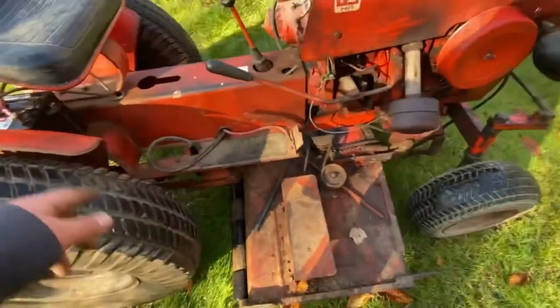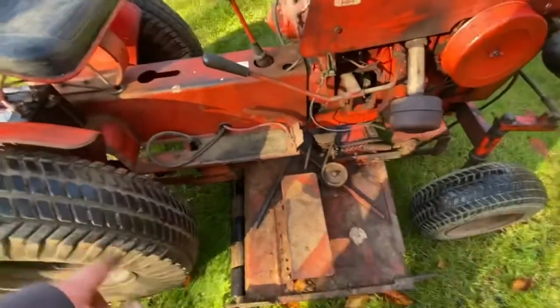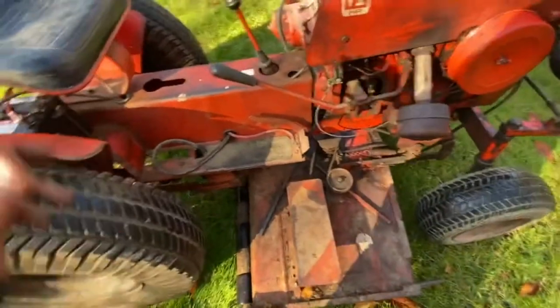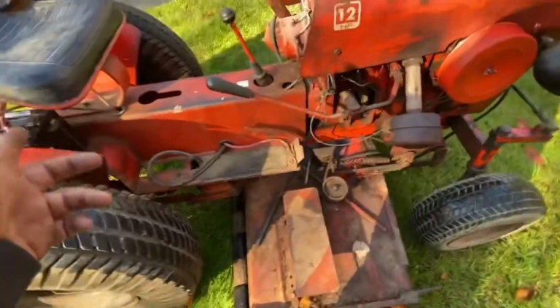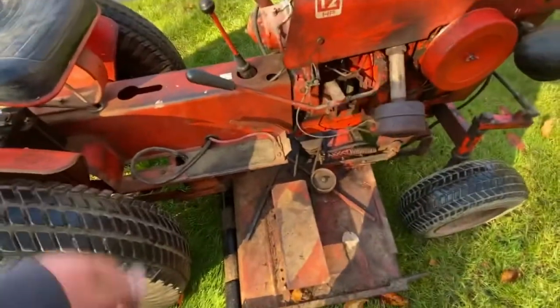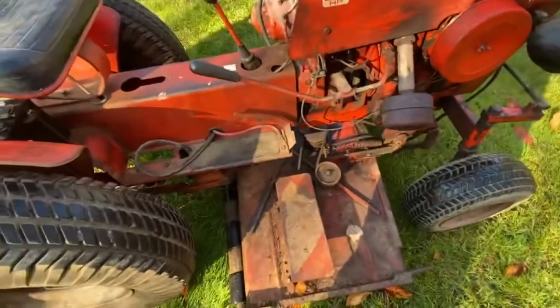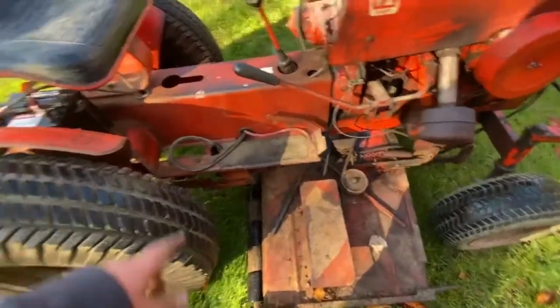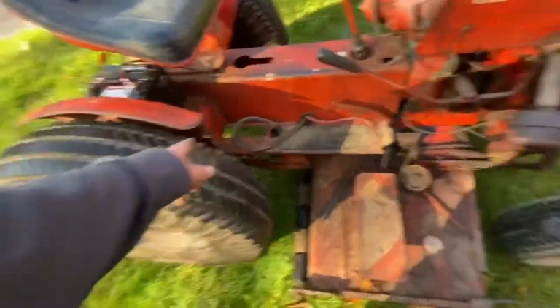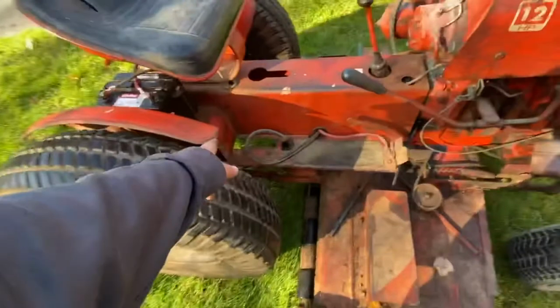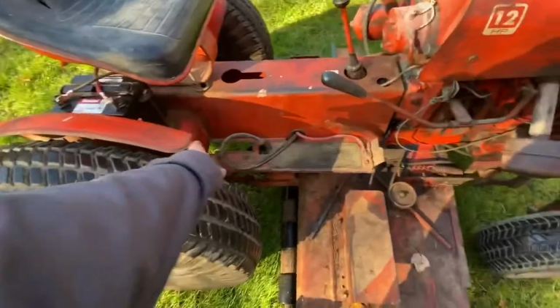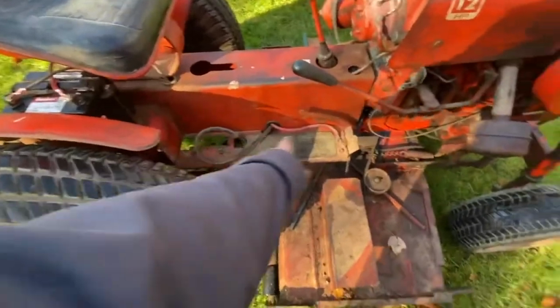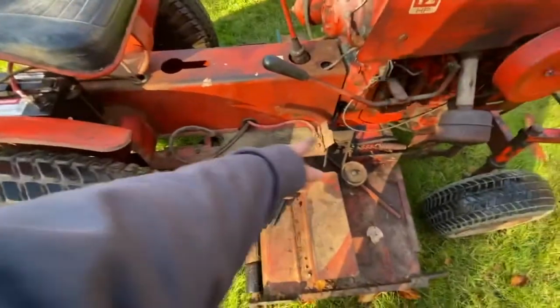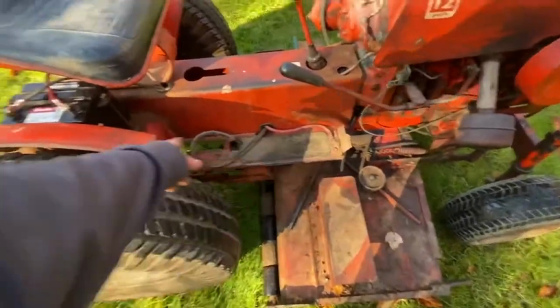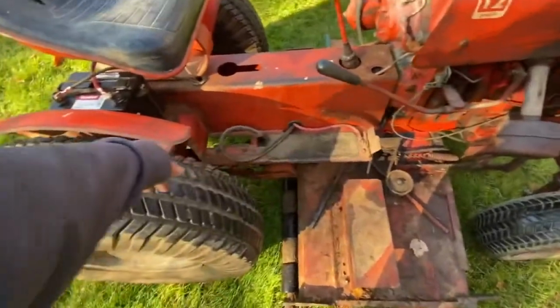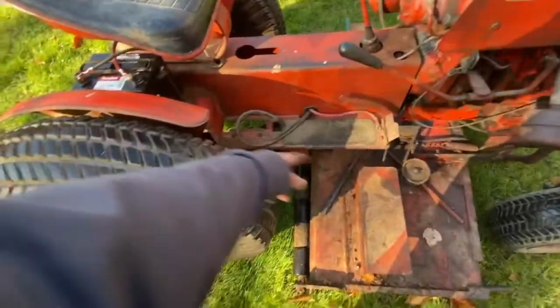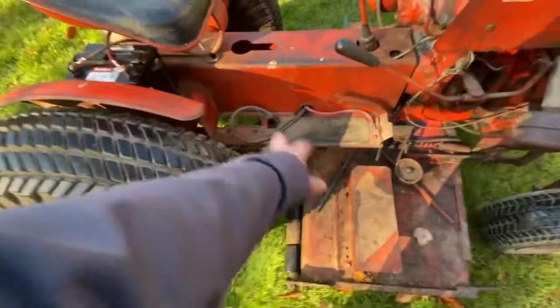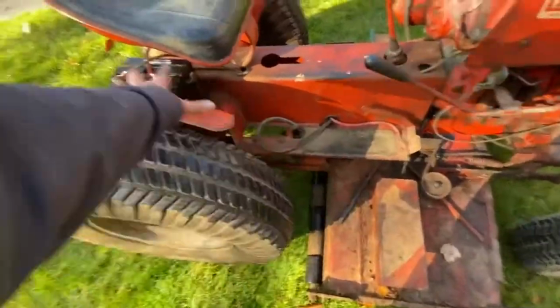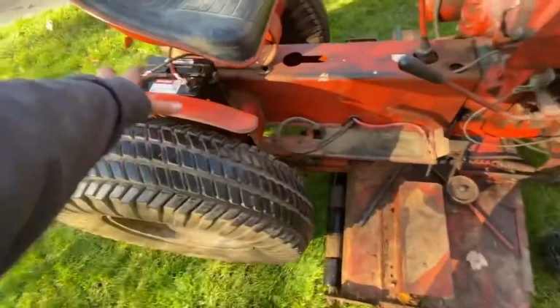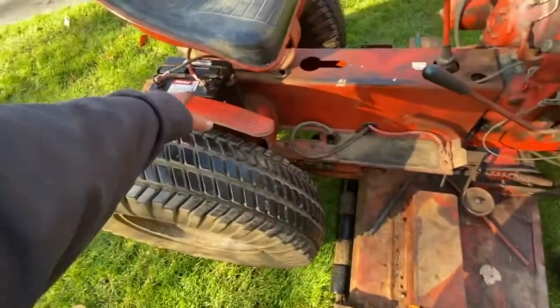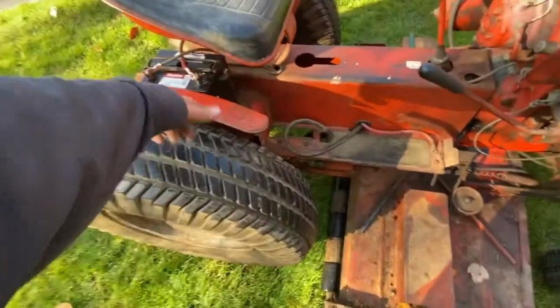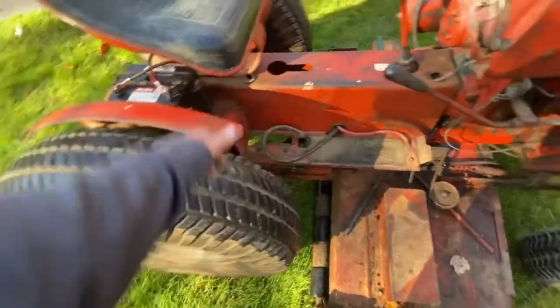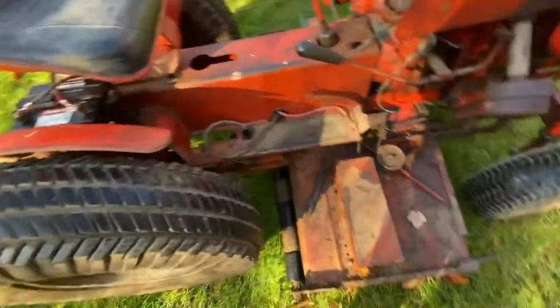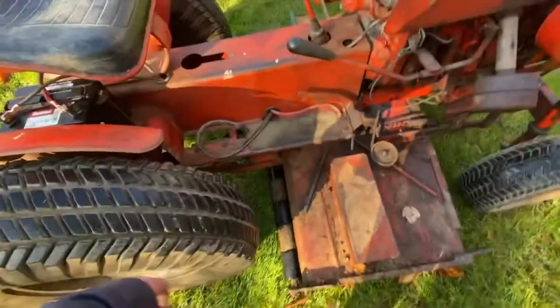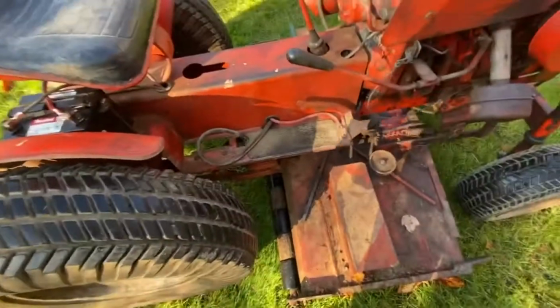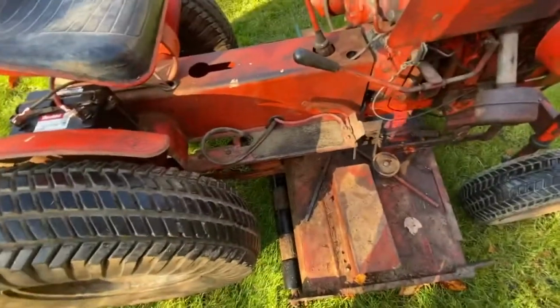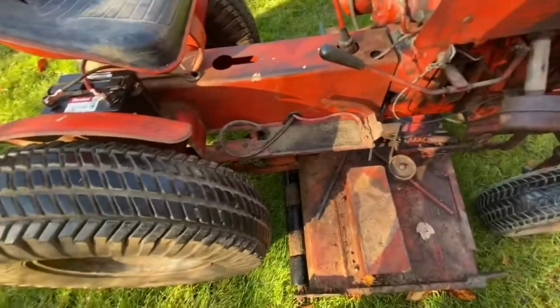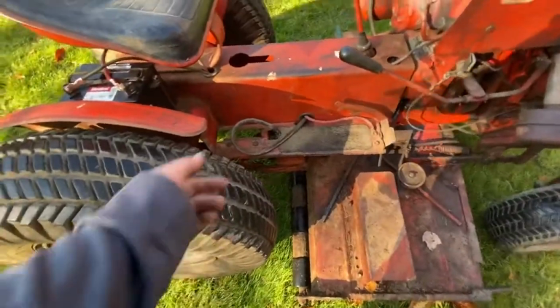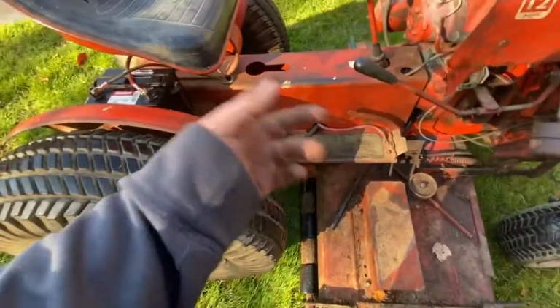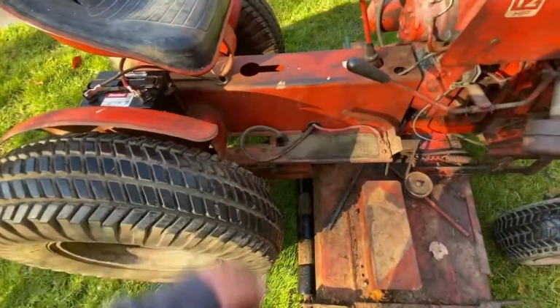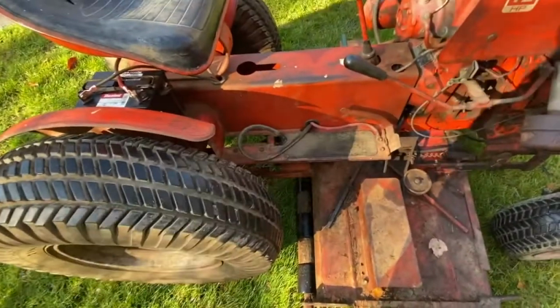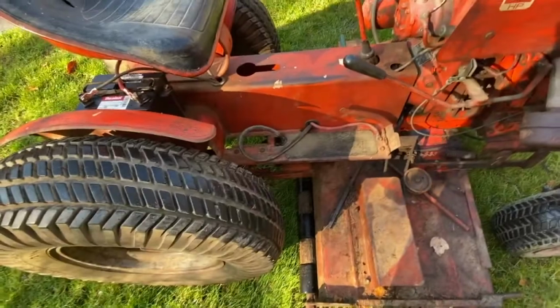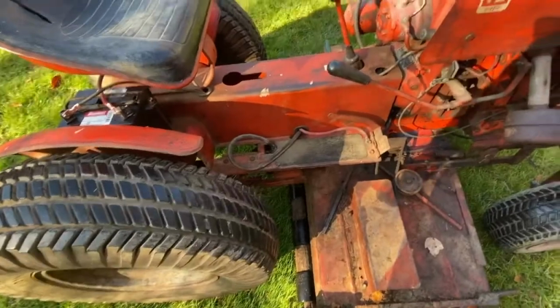On my other tractor that came with the loader — I wish I had done a video on that — the cylinder is actually right here and the tank was back there for the hydraulics. It's kind of cool how they have this set up.